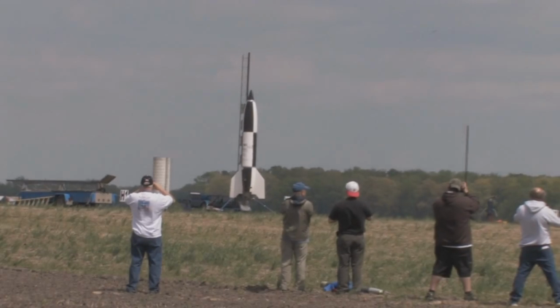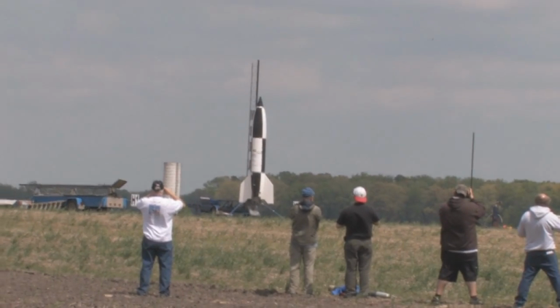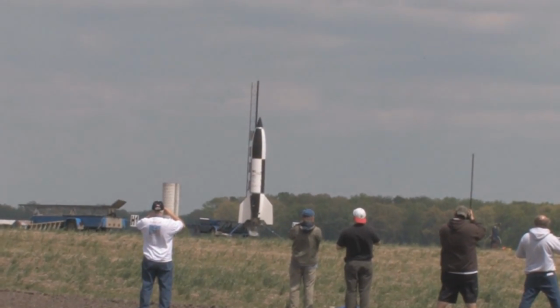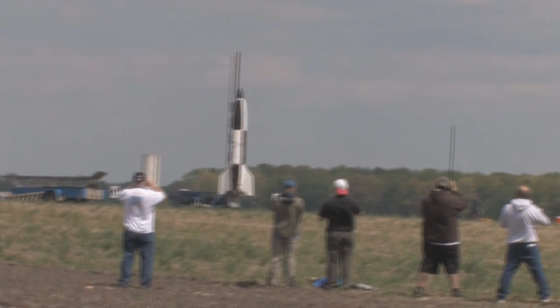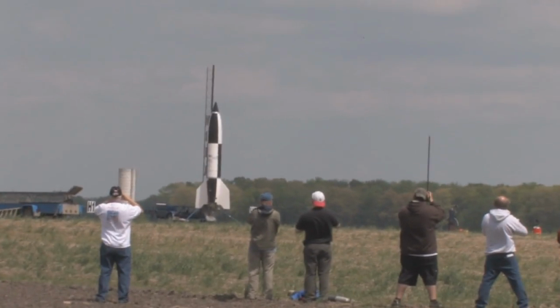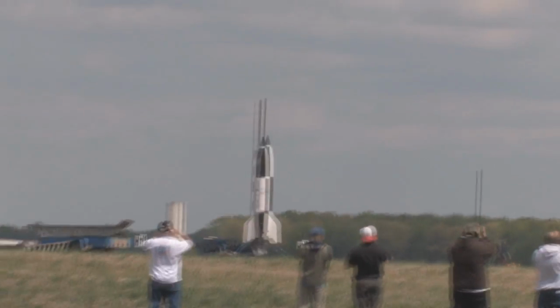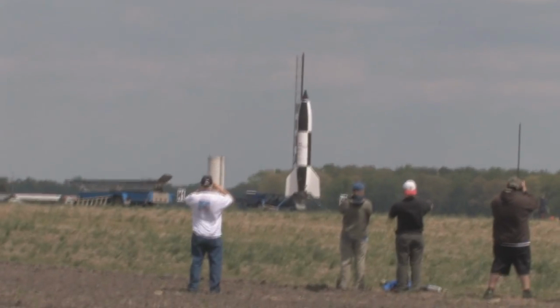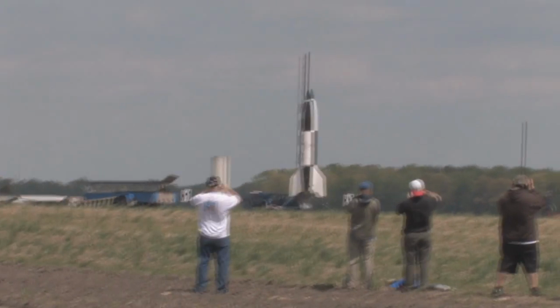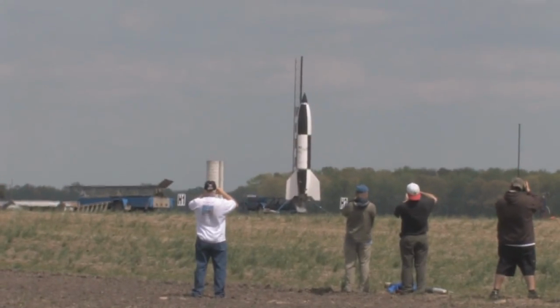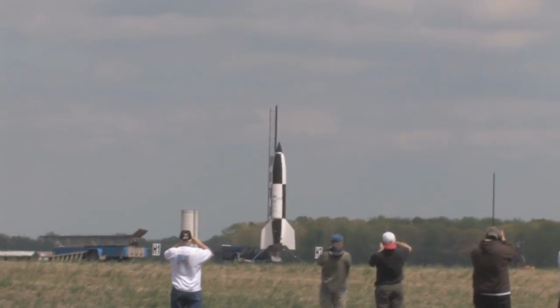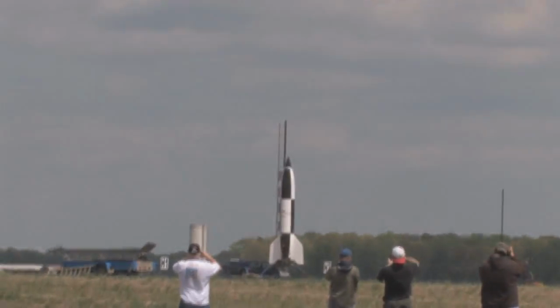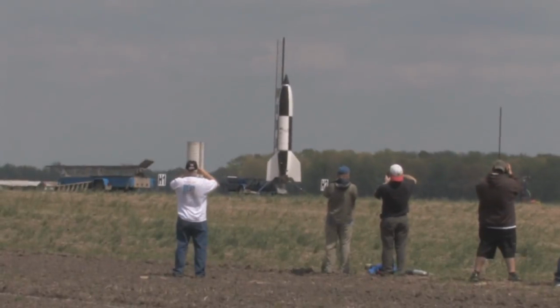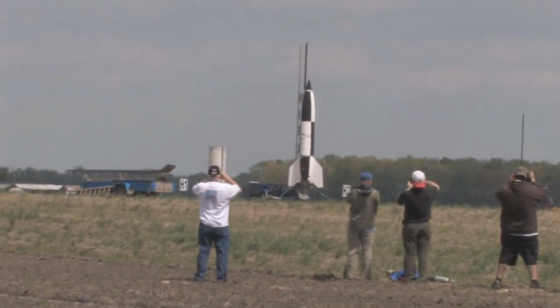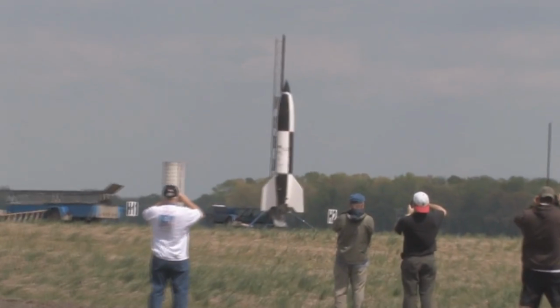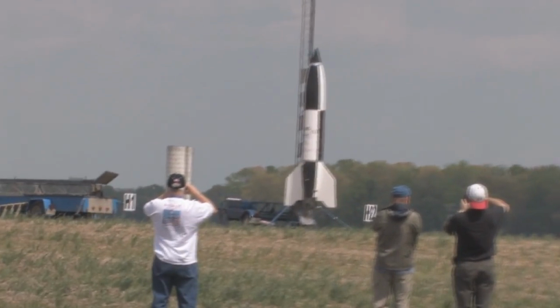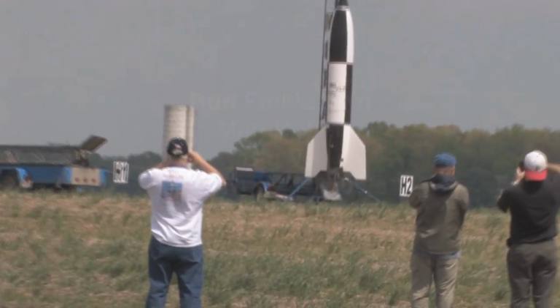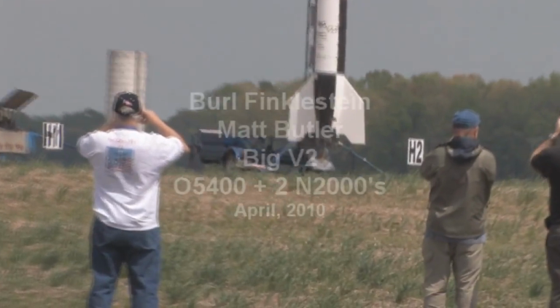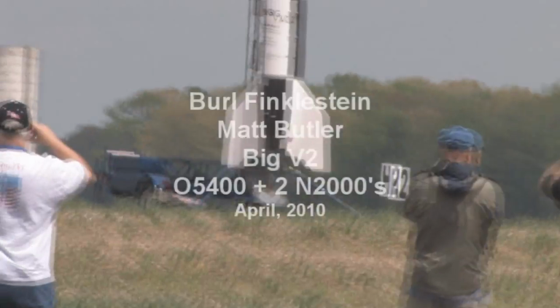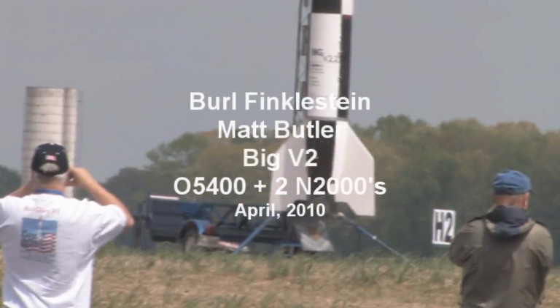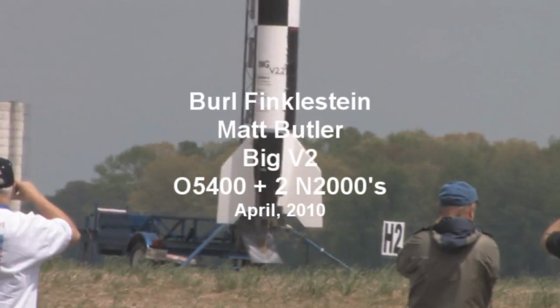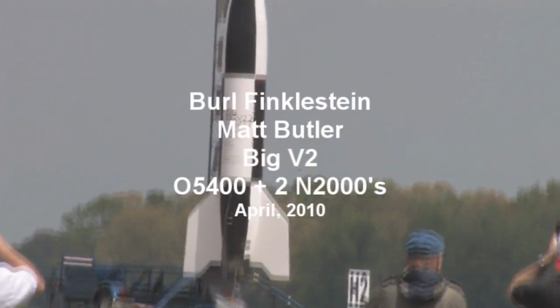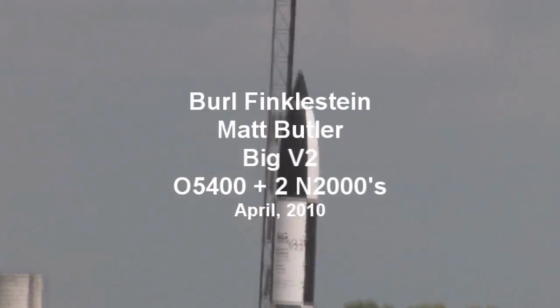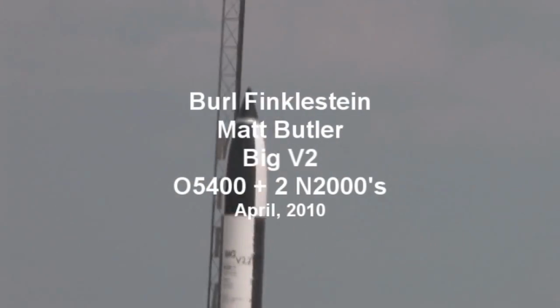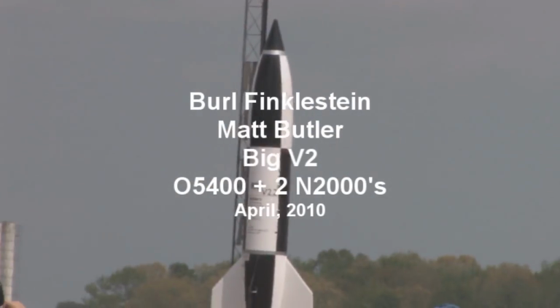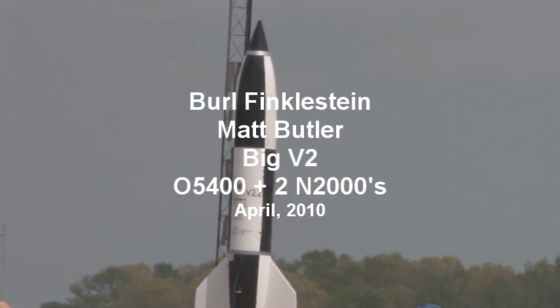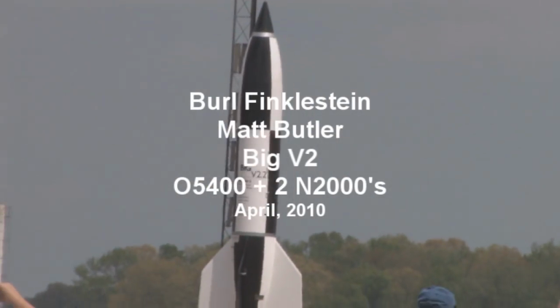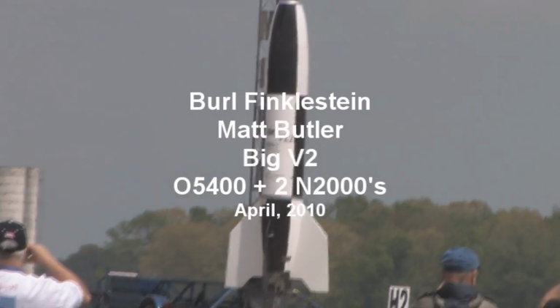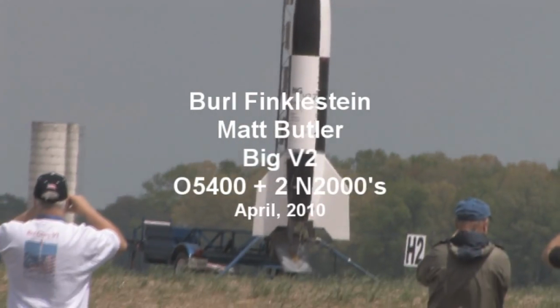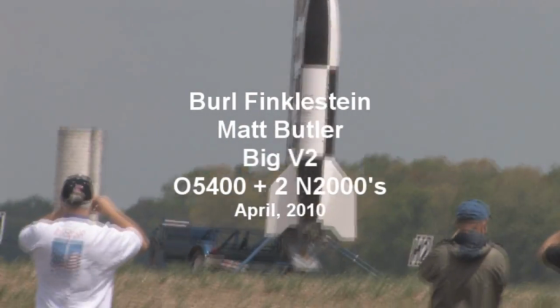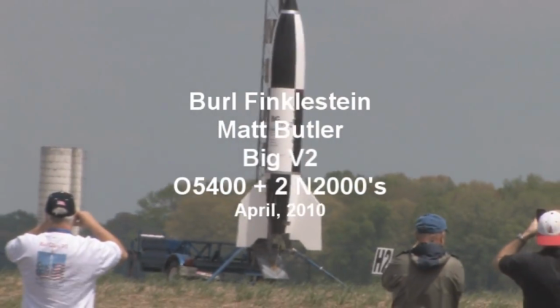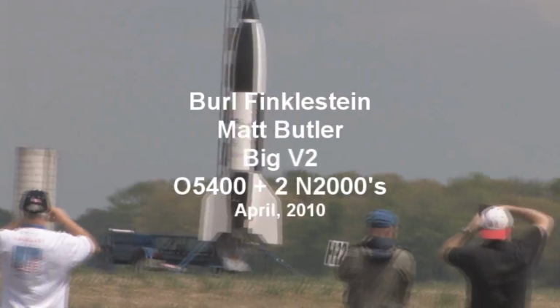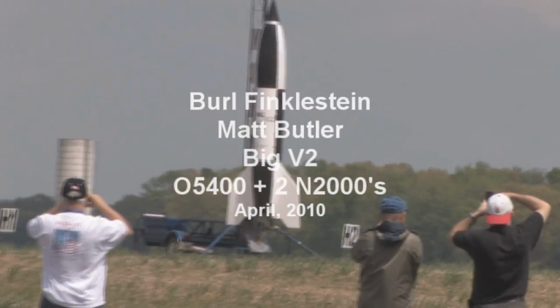All righty, this is one of the big projects, one of the feature projects of Red Clear No. 8 — Beryl Finkelstein and Matt Butler with their big V2. I can't imagine why they call it that.